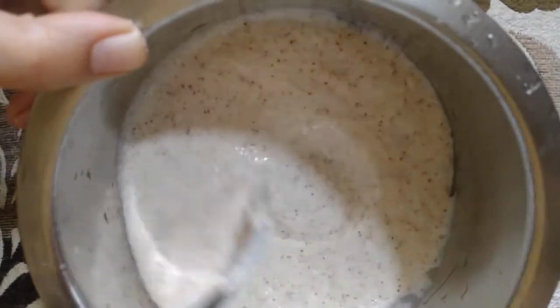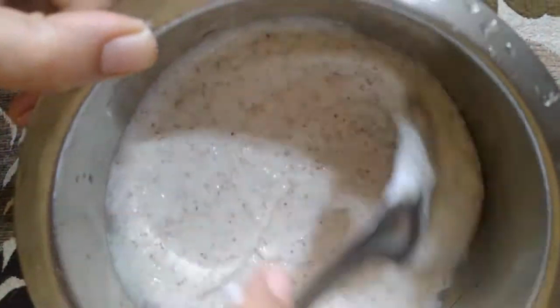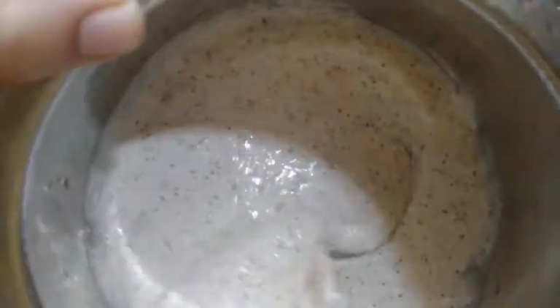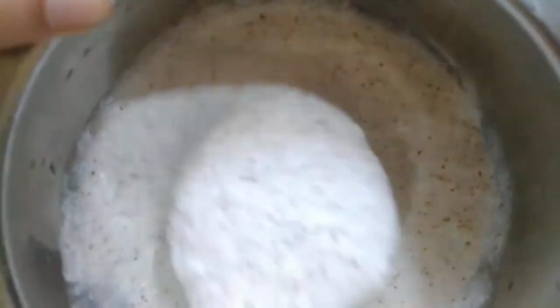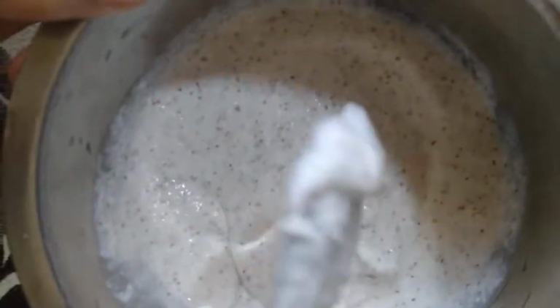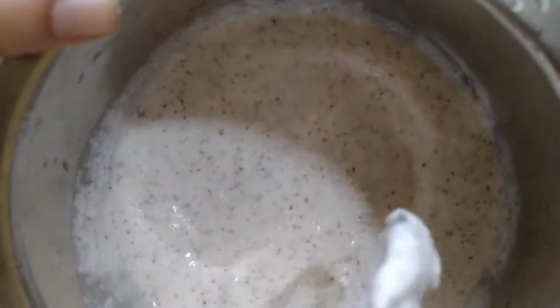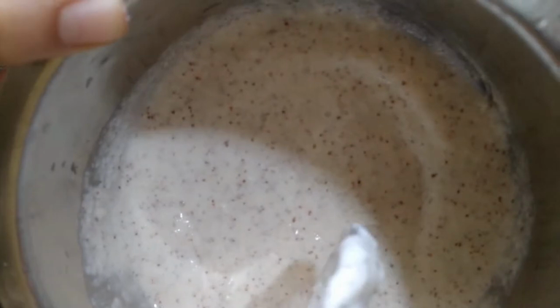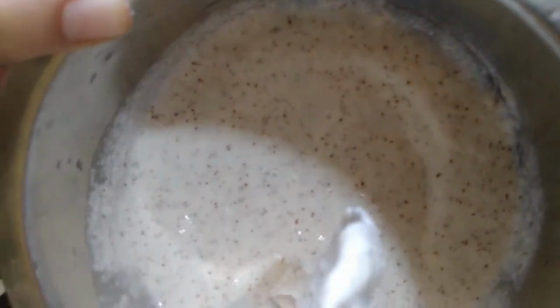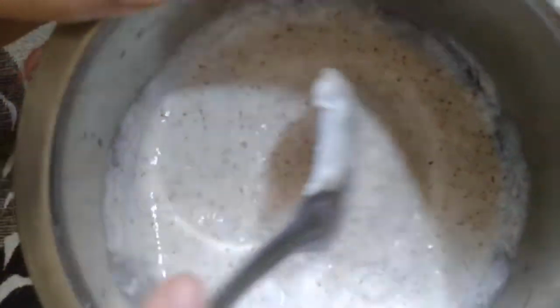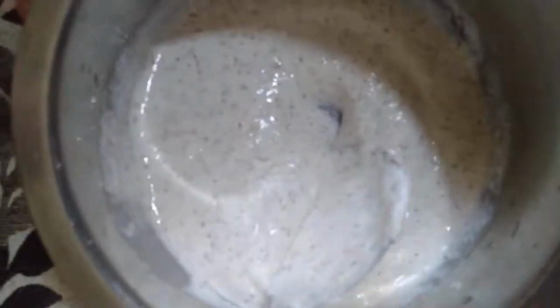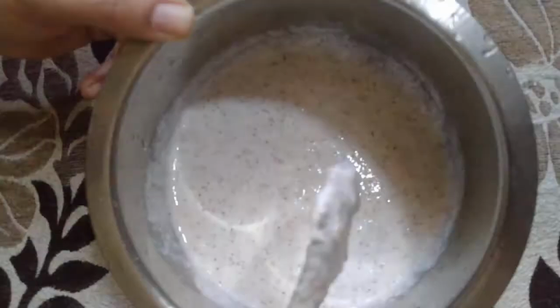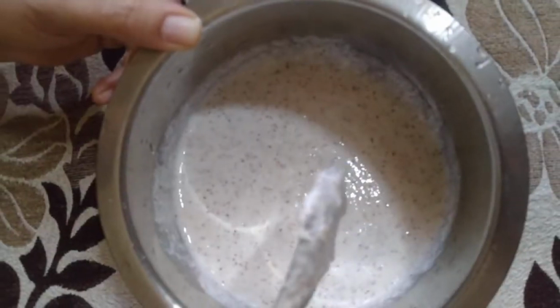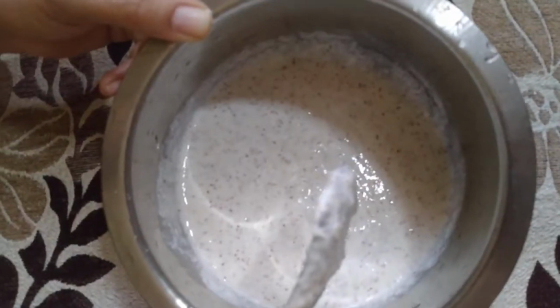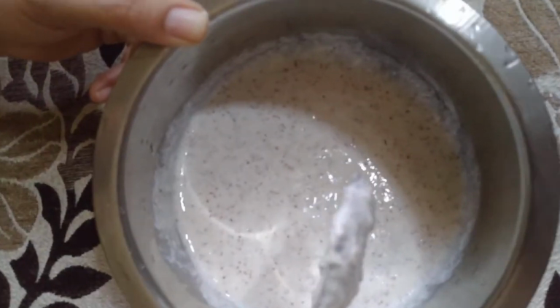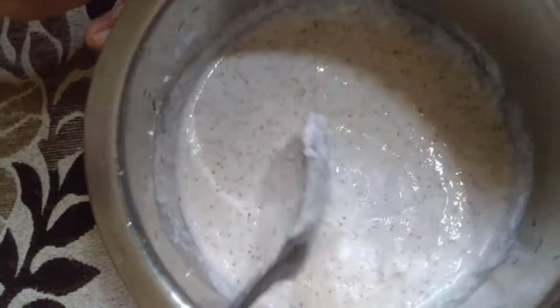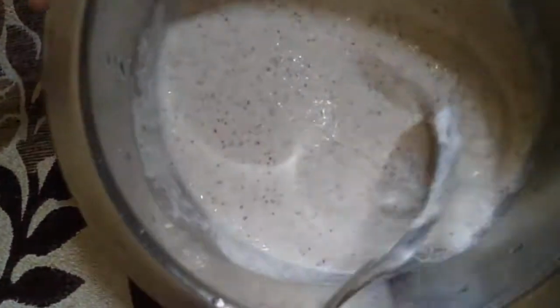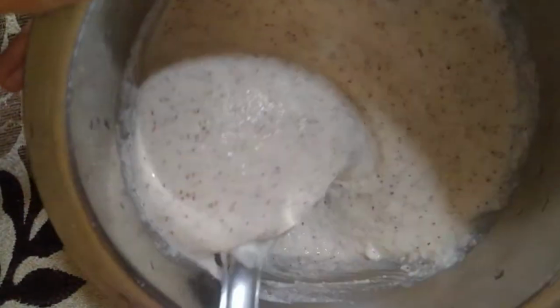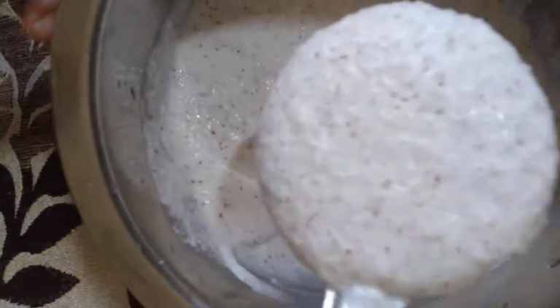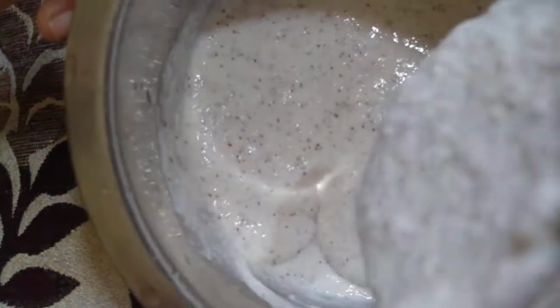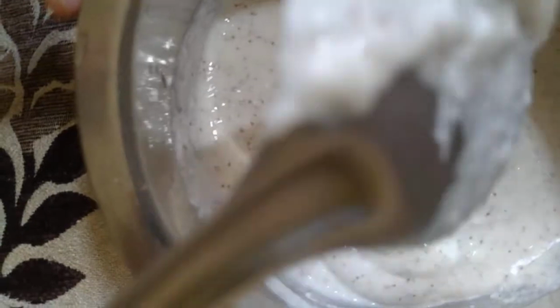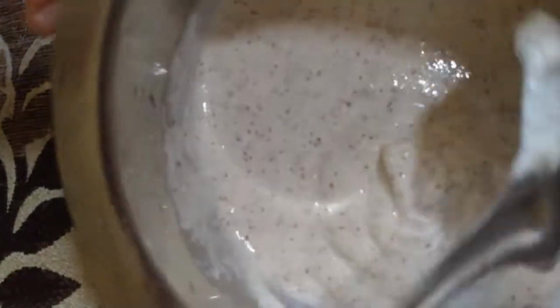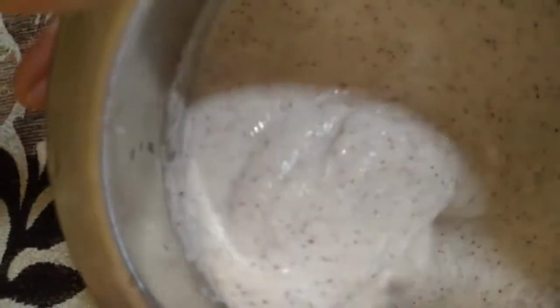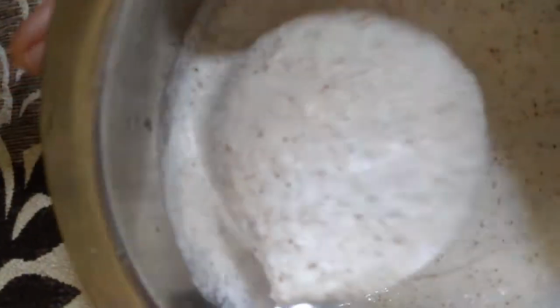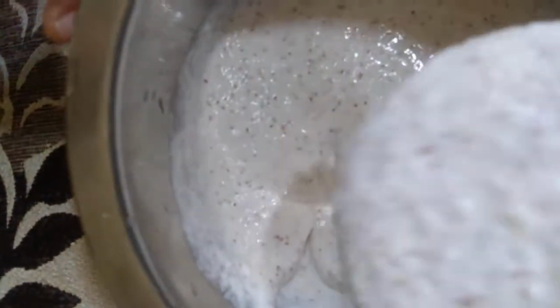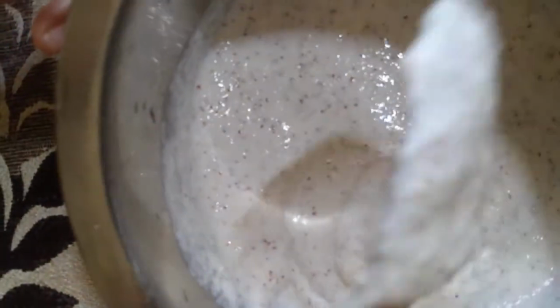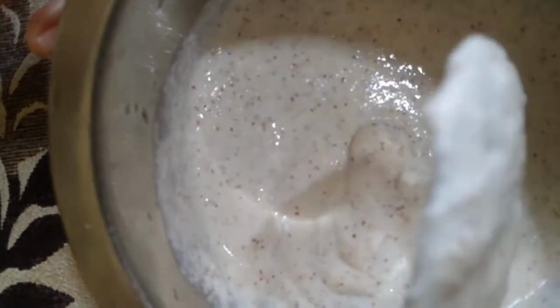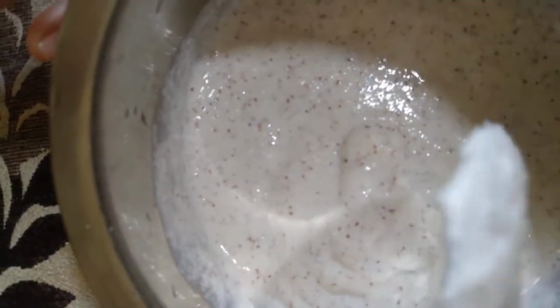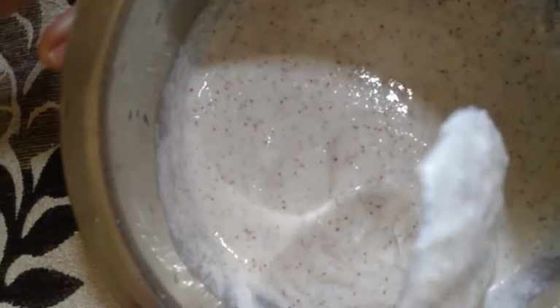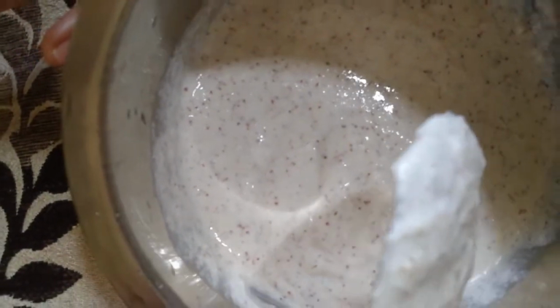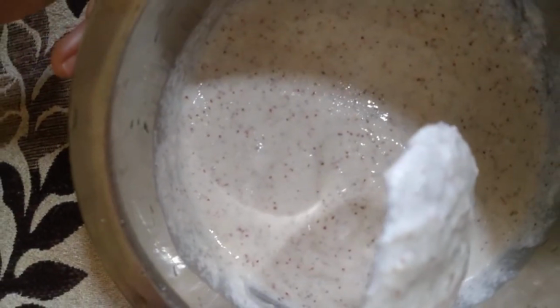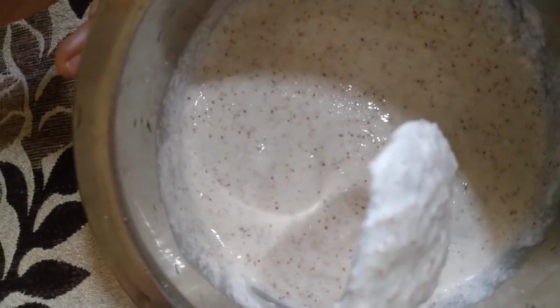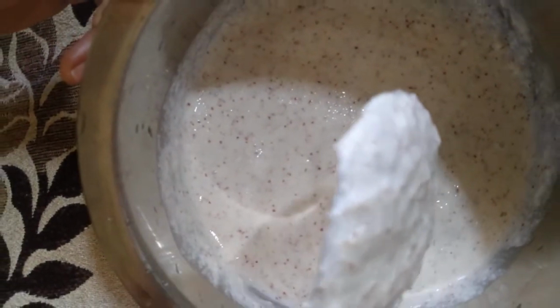This is how it looks. You can see ragi in this. I'm going to make idli with this and let's see how it comes.